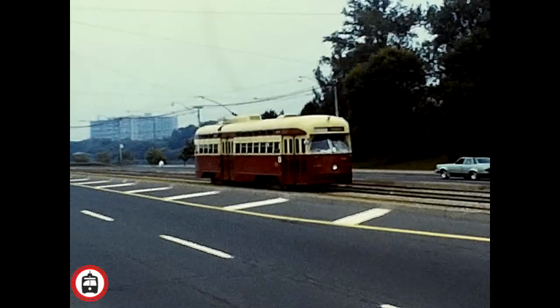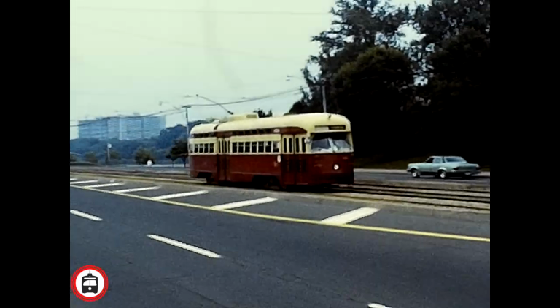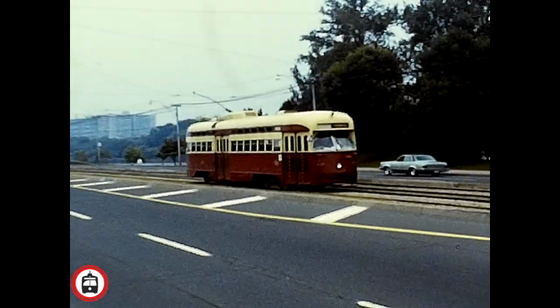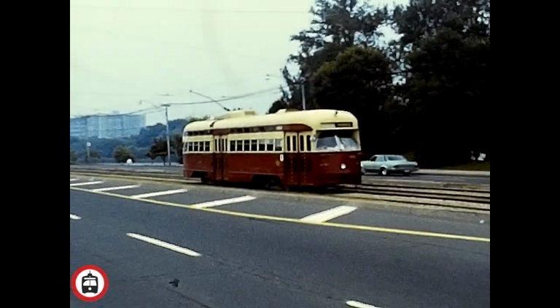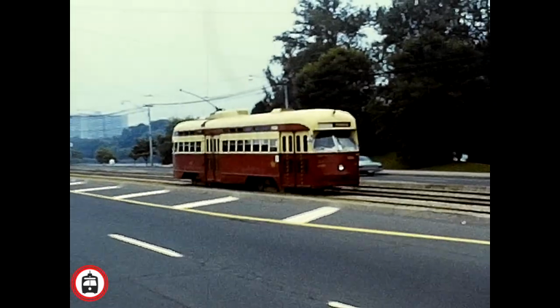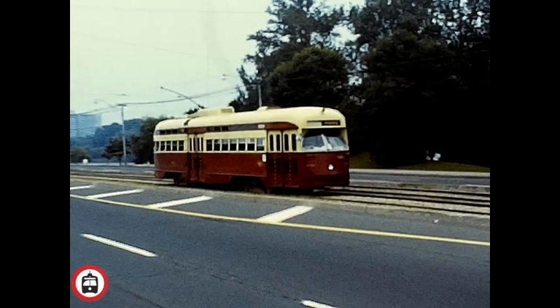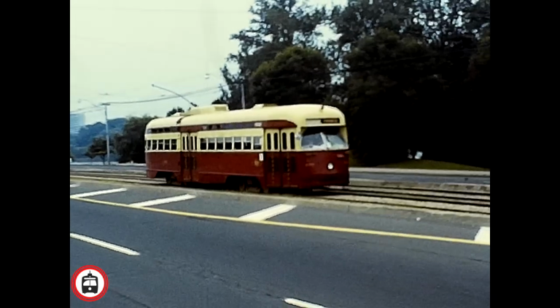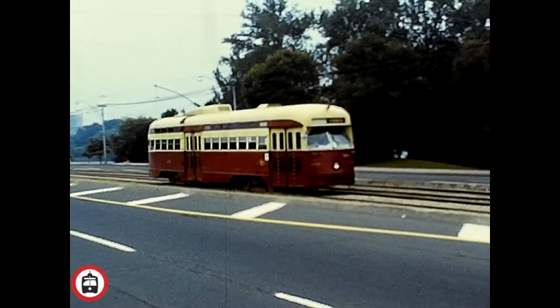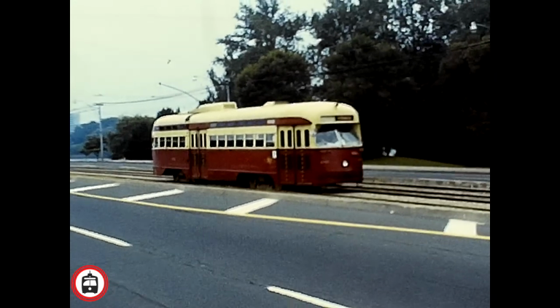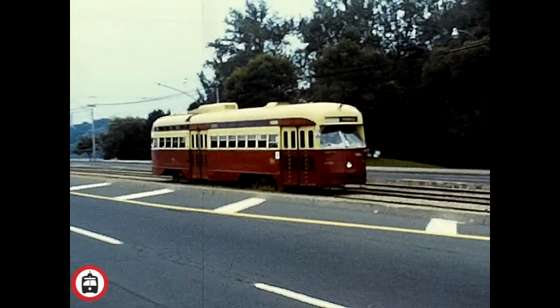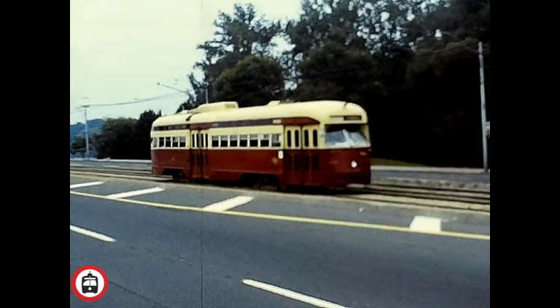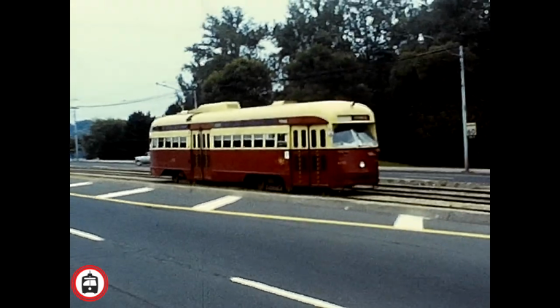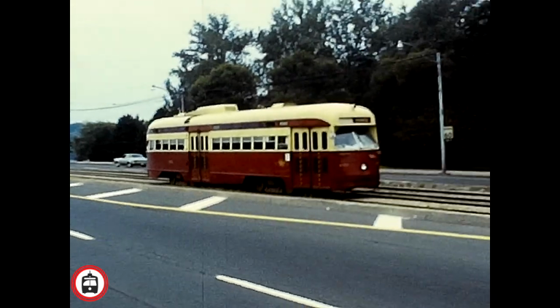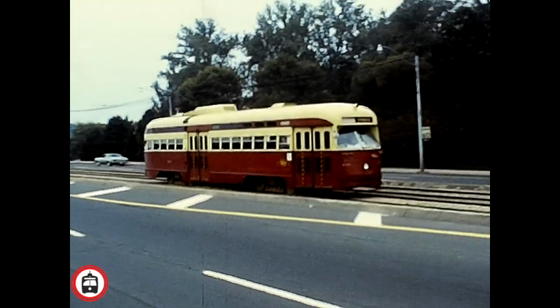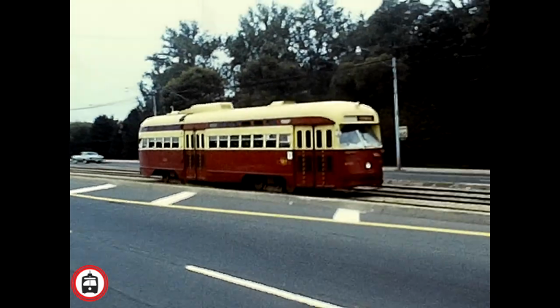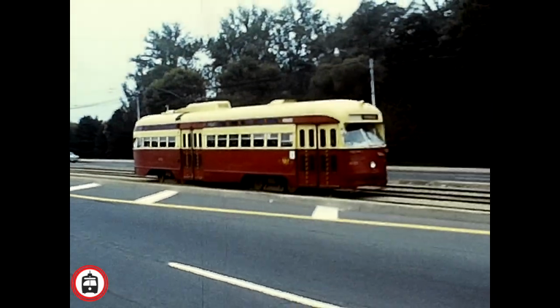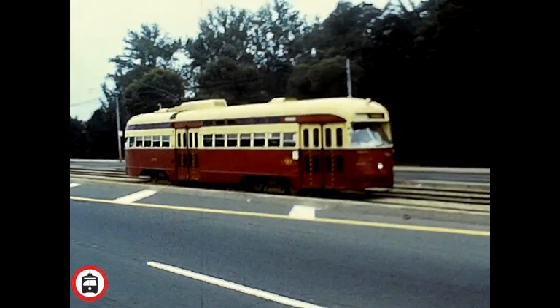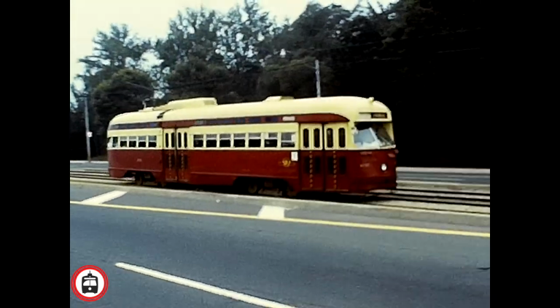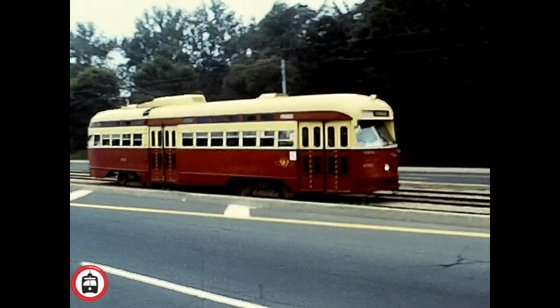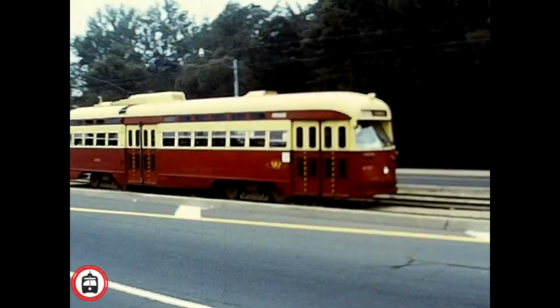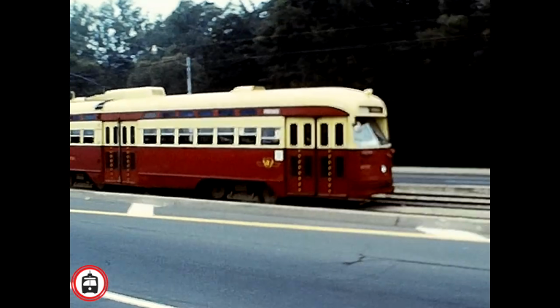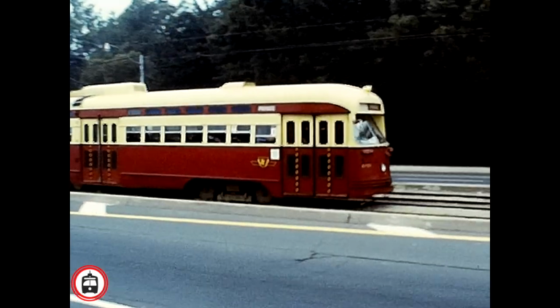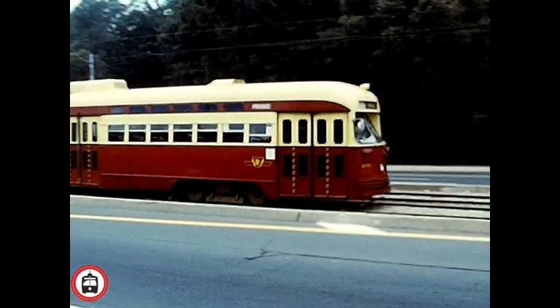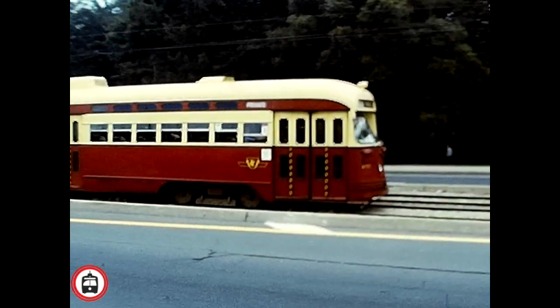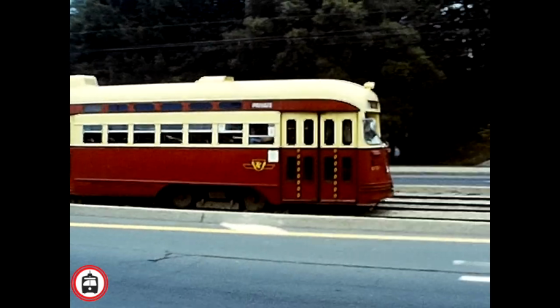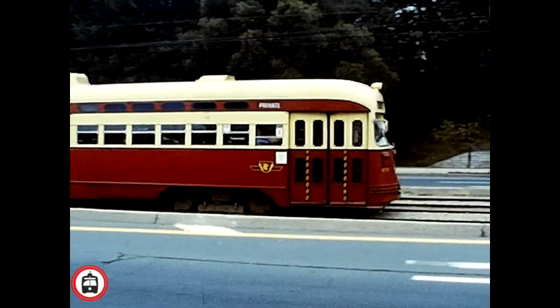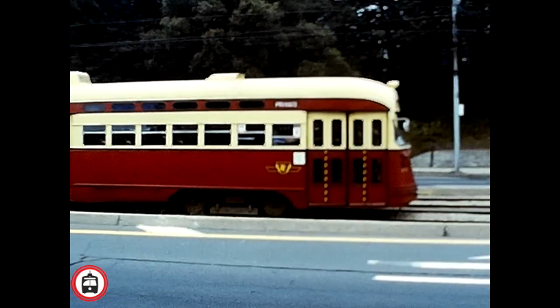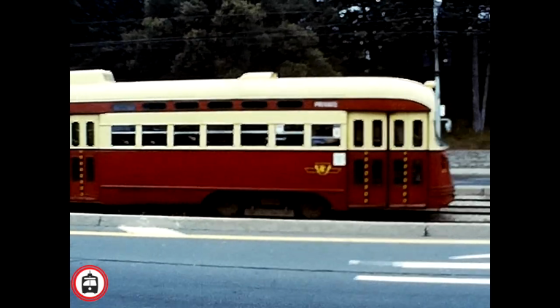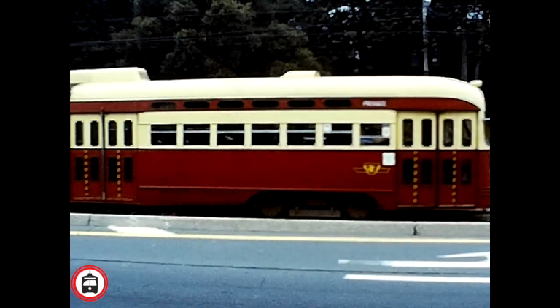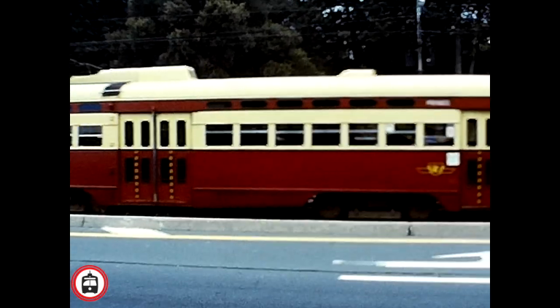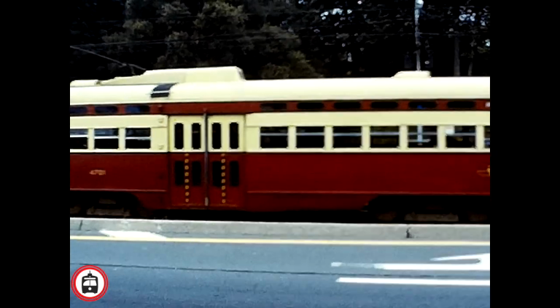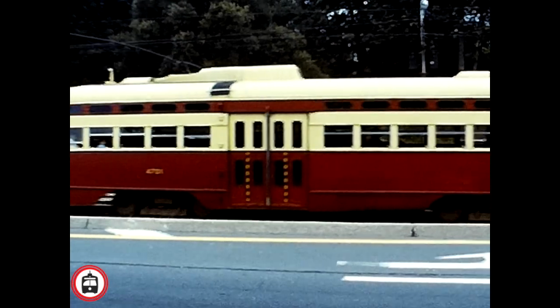Next, we see car number 4701, which was purchased second-hand from Birmingham, Alabama. Both of these streetcars were due for retirement in 1980, and probably why they were taken out.